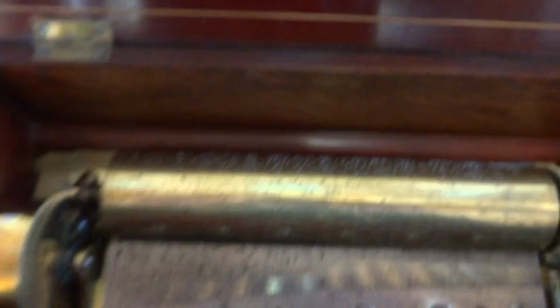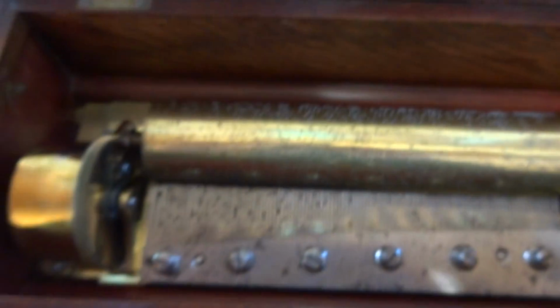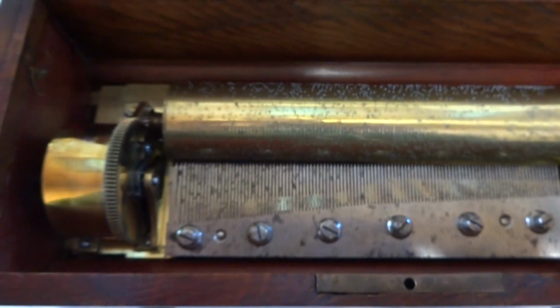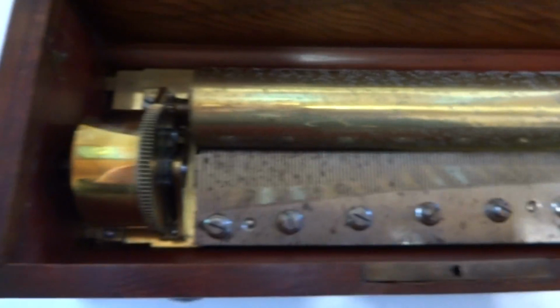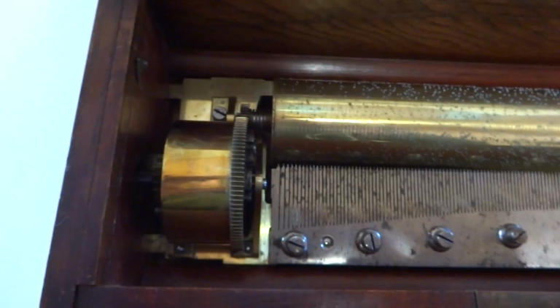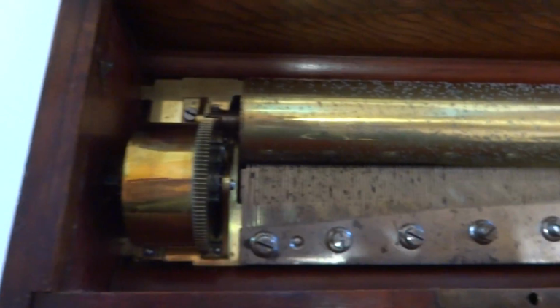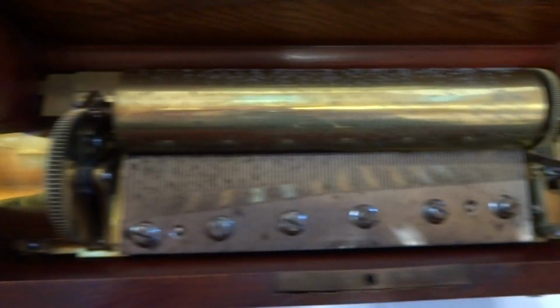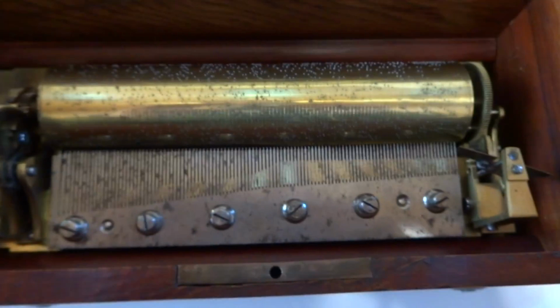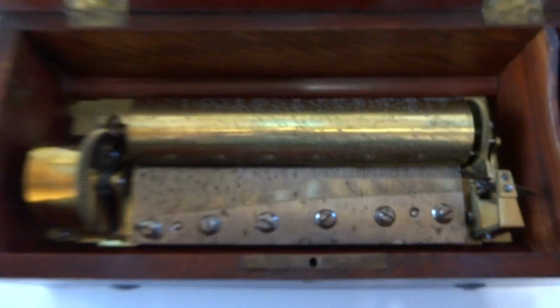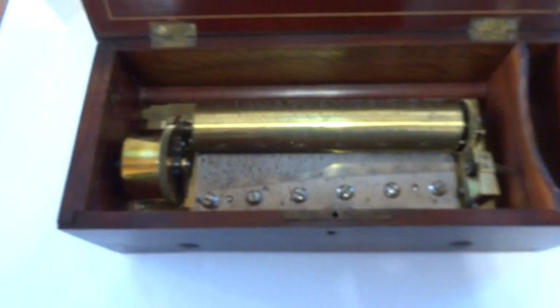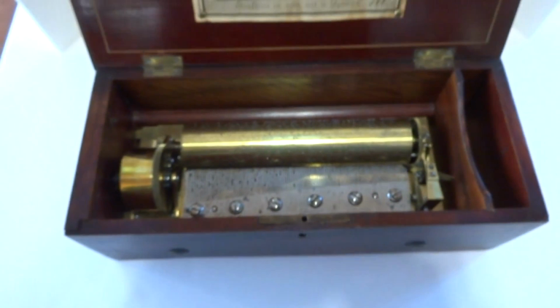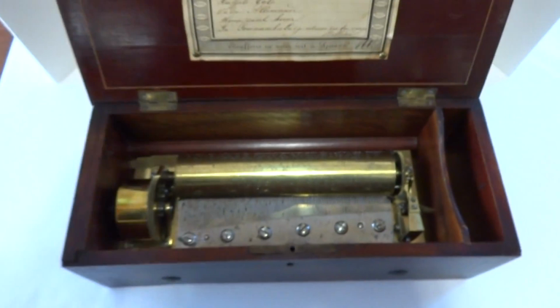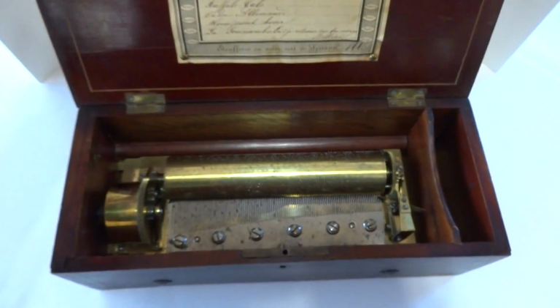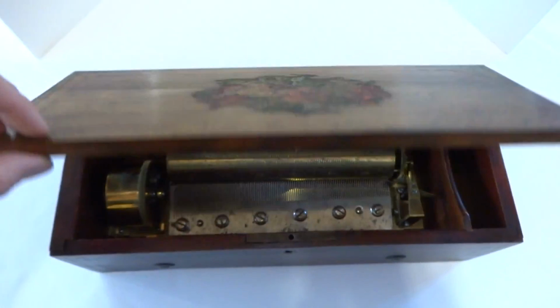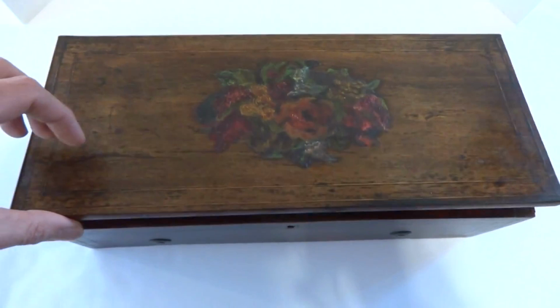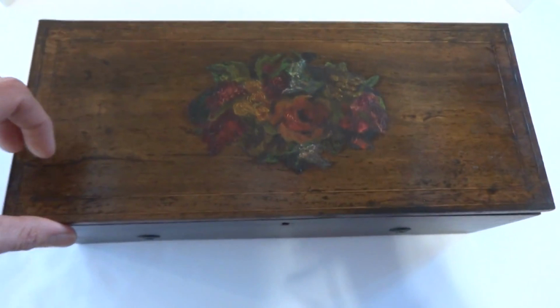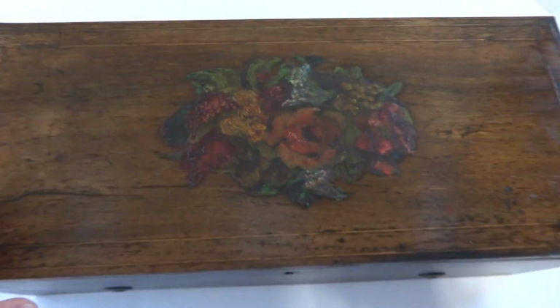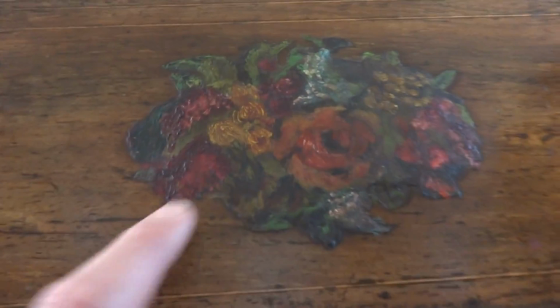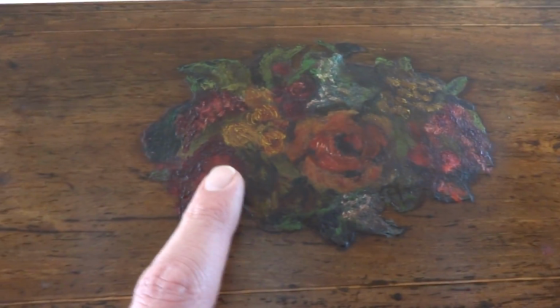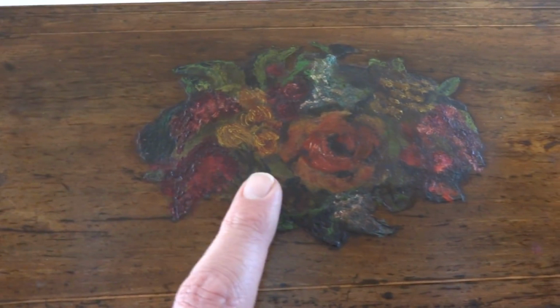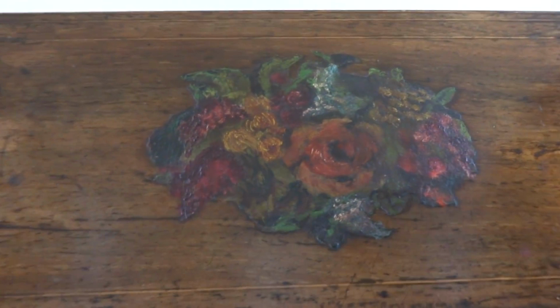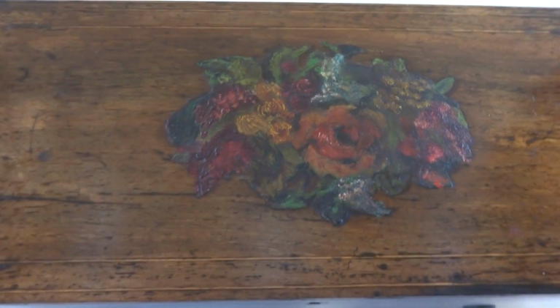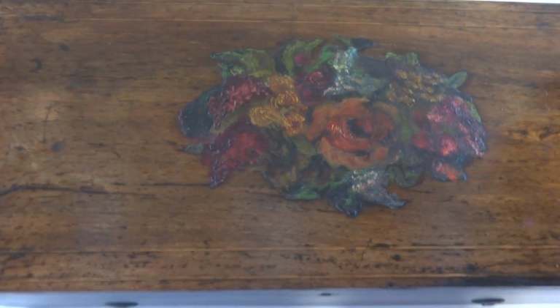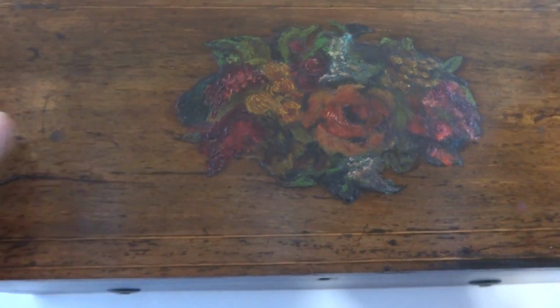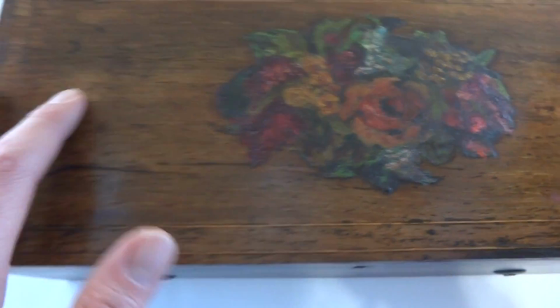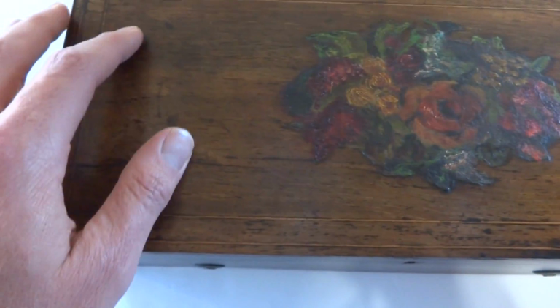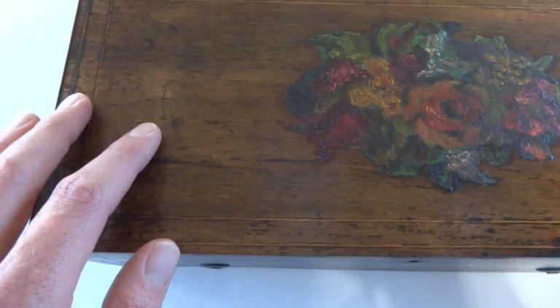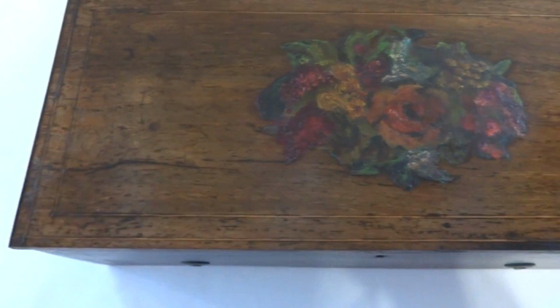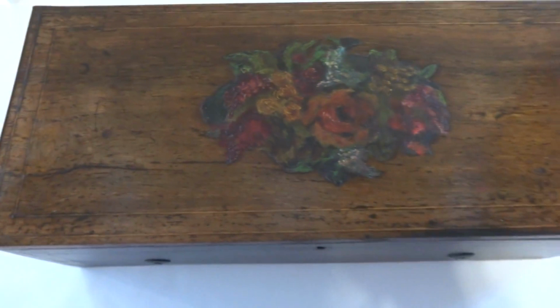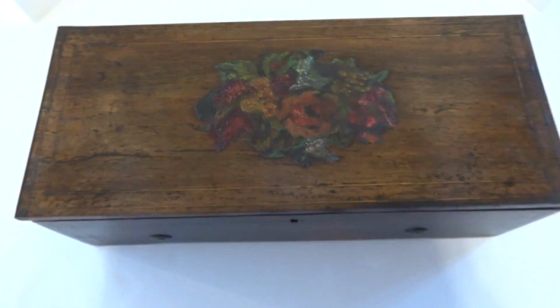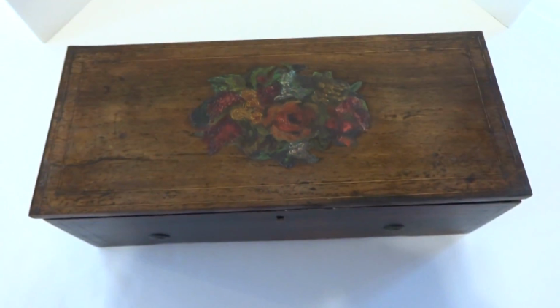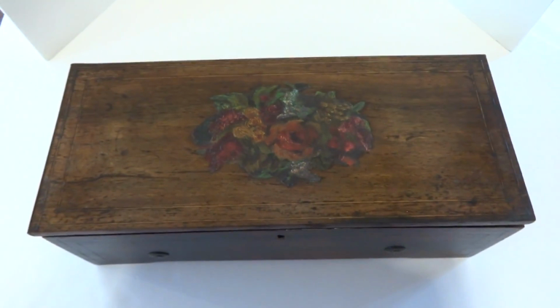And as you heard, it plays very well. It also has a very nice hand-painted floral seam on the top, and I believe this is fruitwood. Take care.